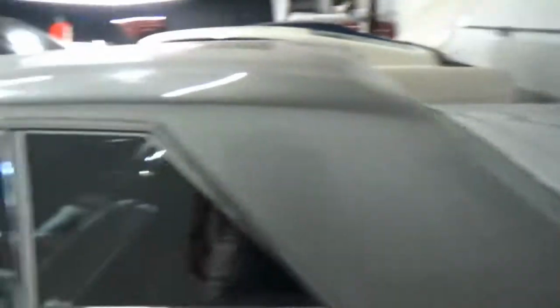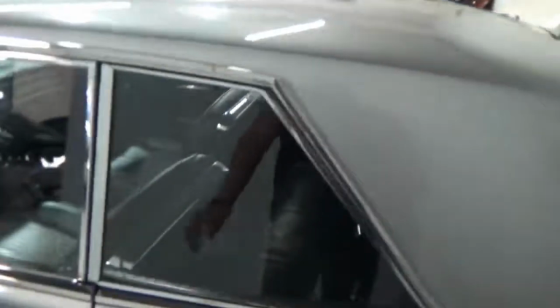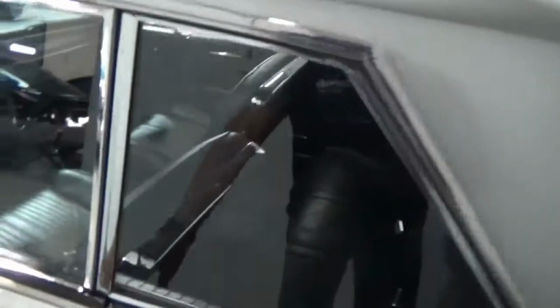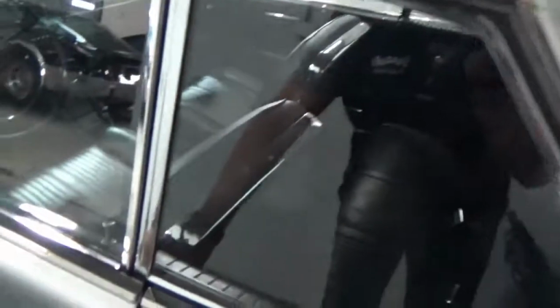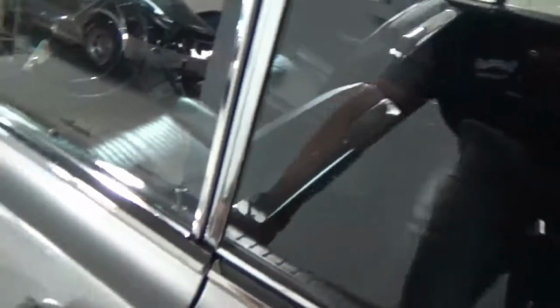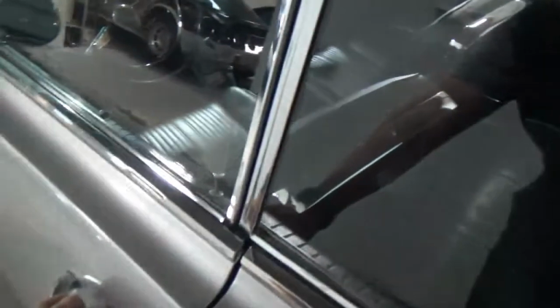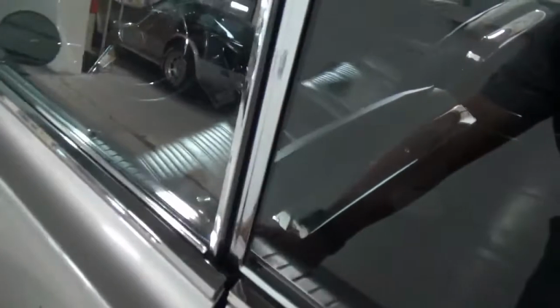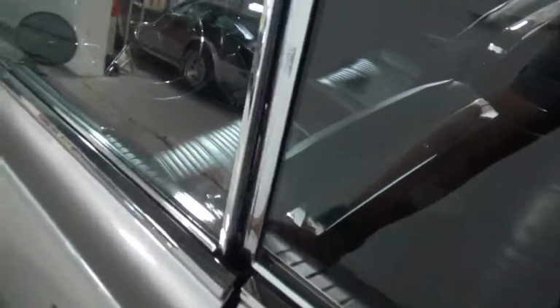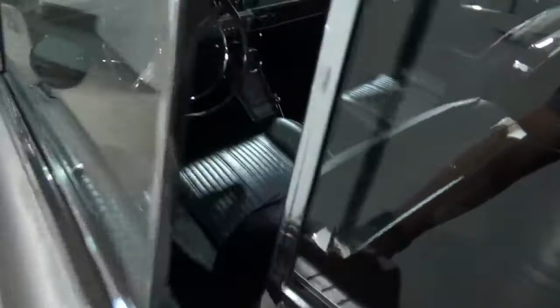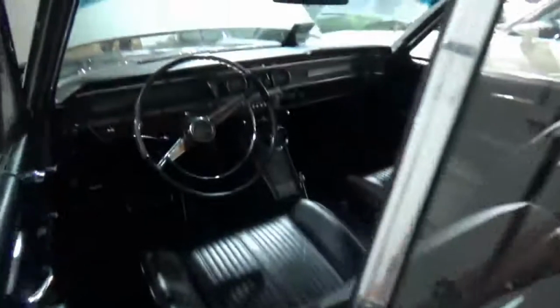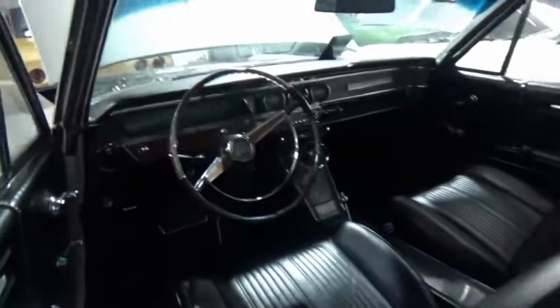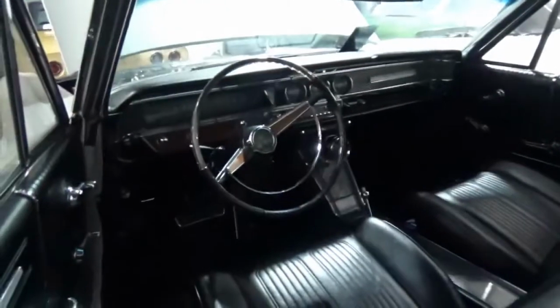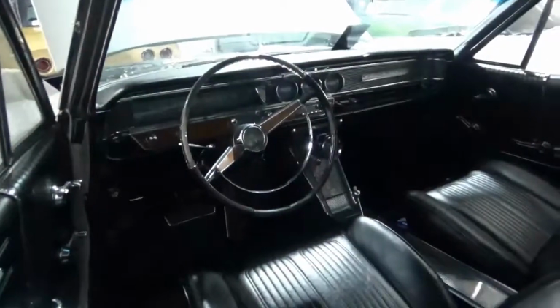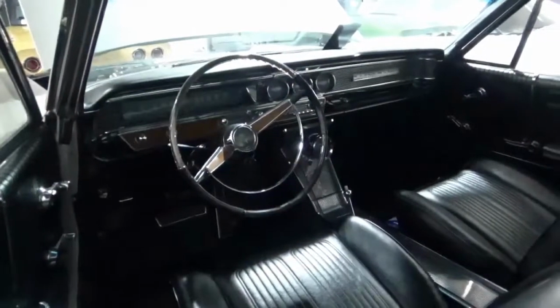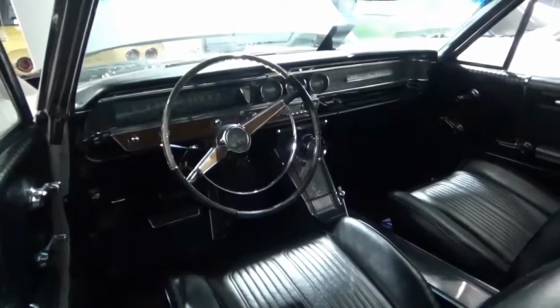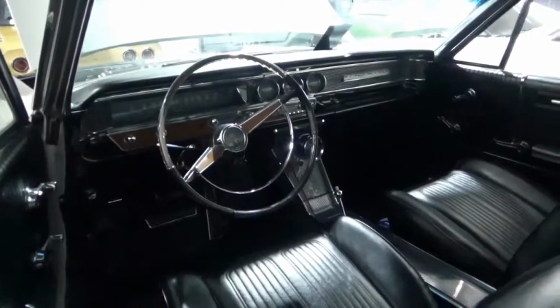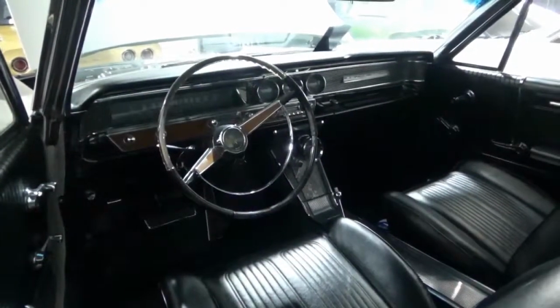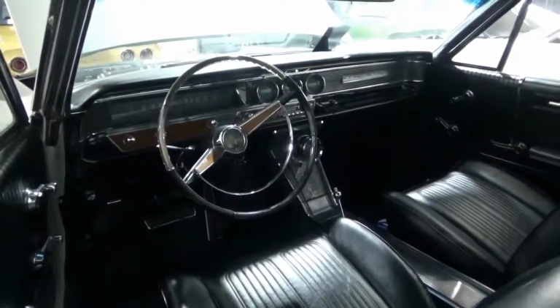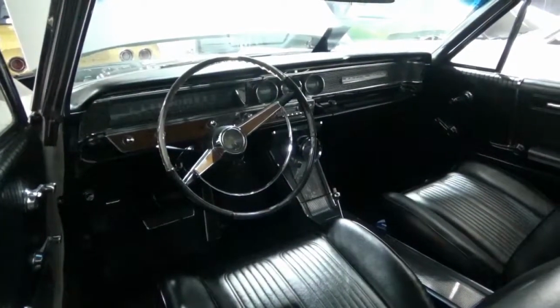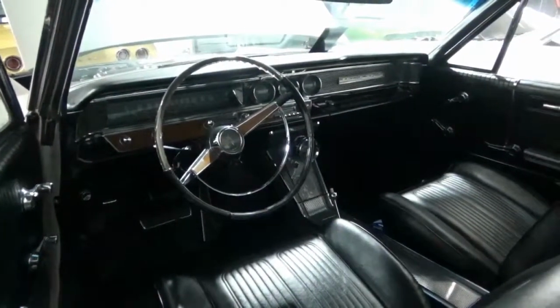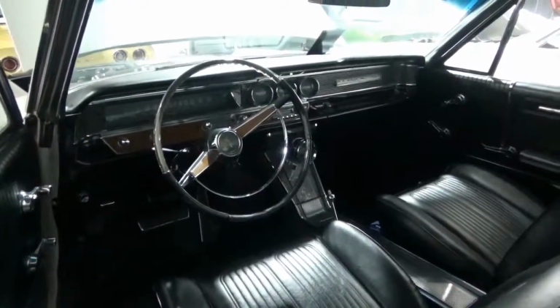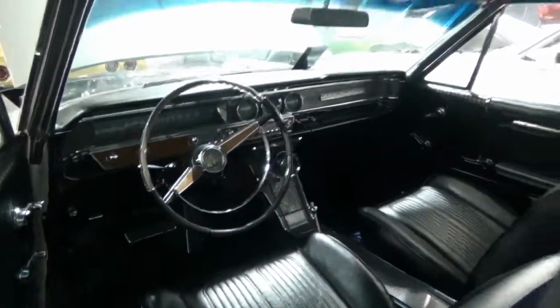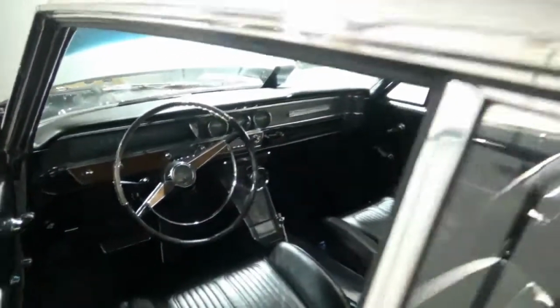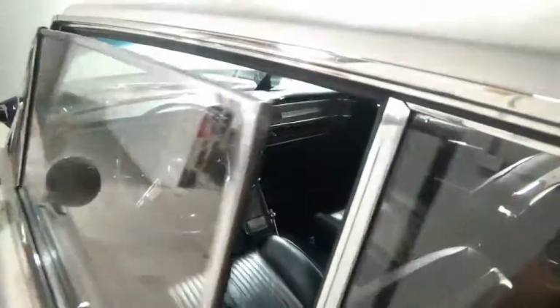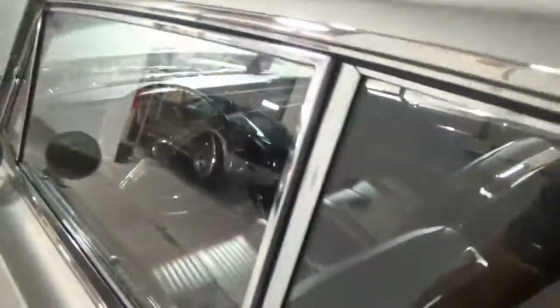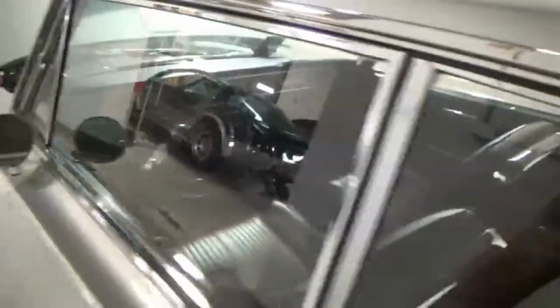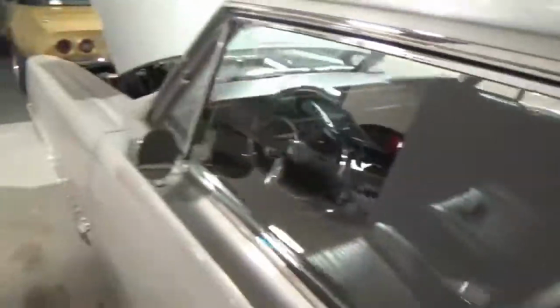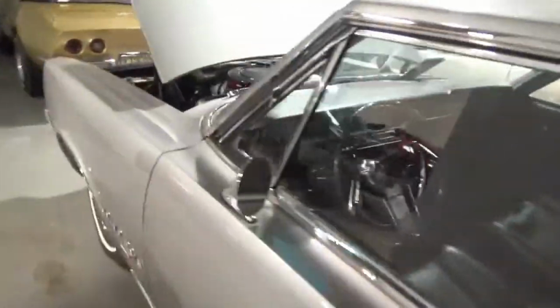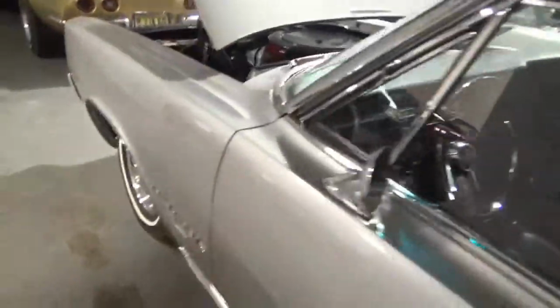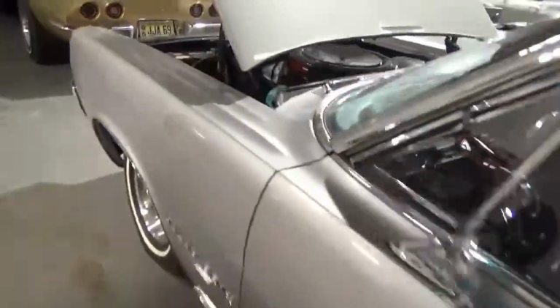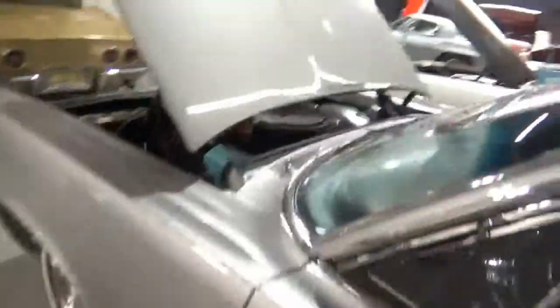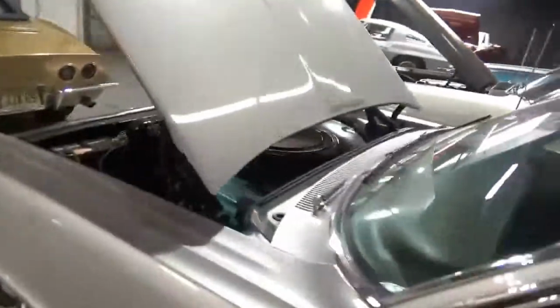Let's take a little look inside here. Very, very nice interior. Got a little wood grain. Shuts like a bank vault.